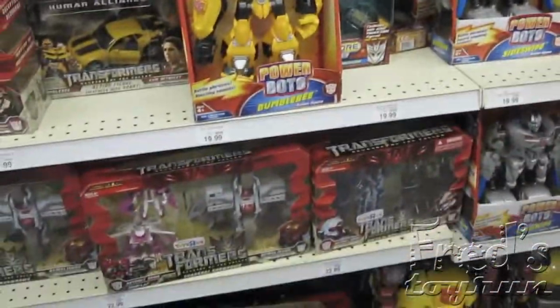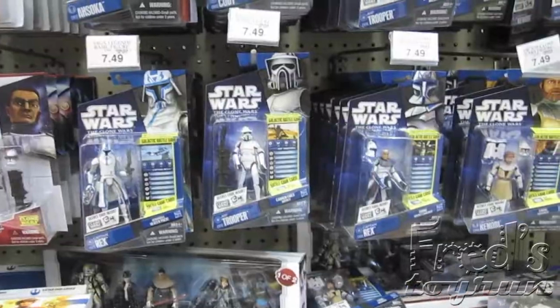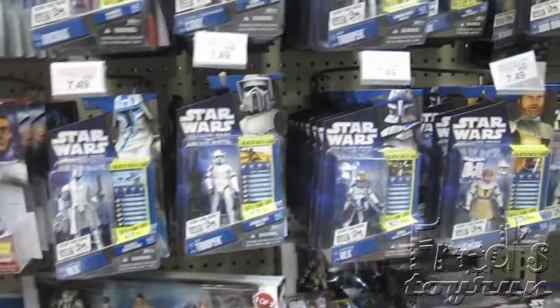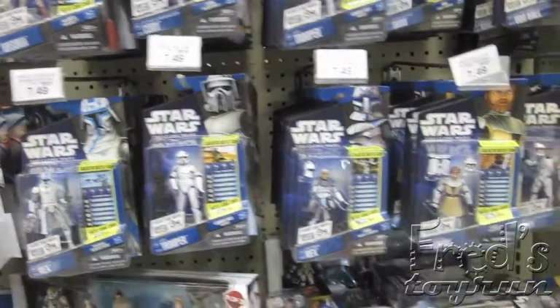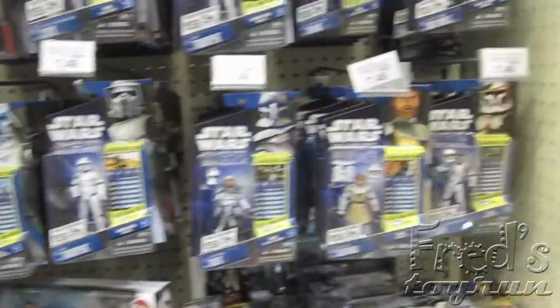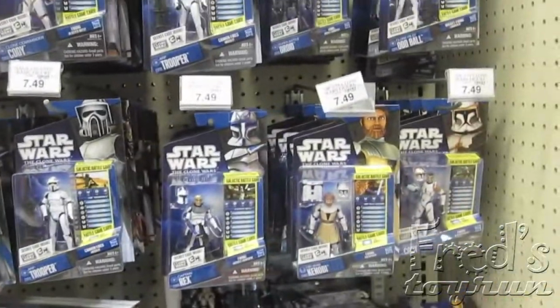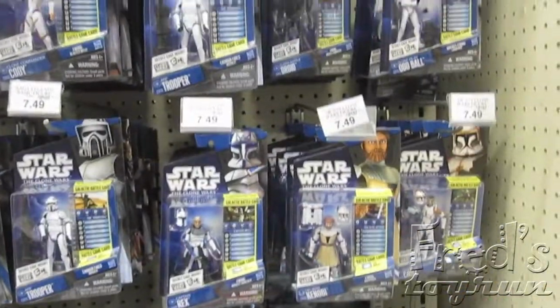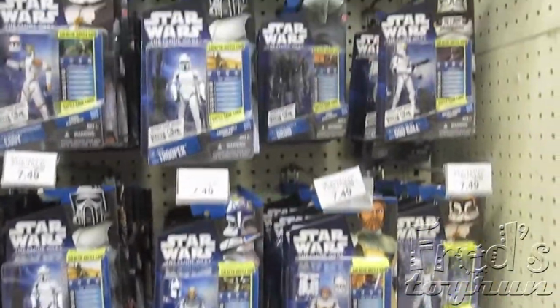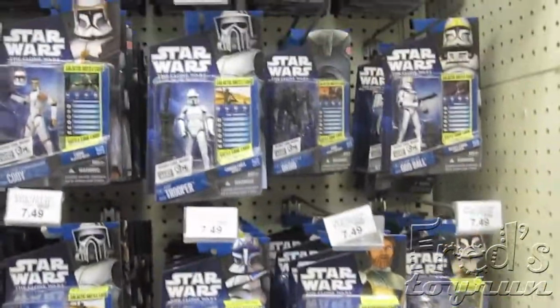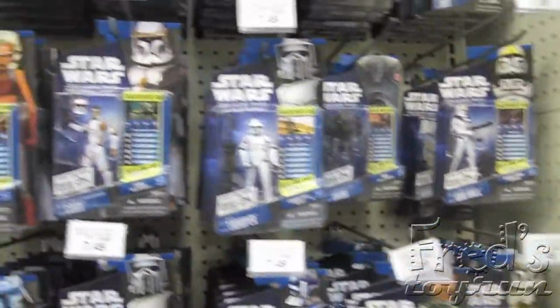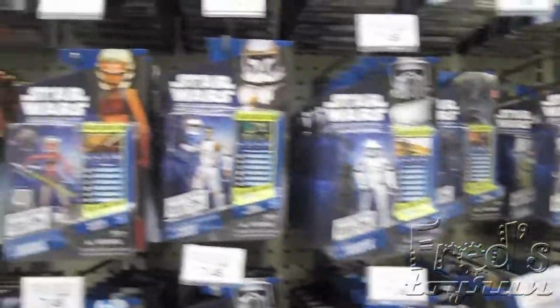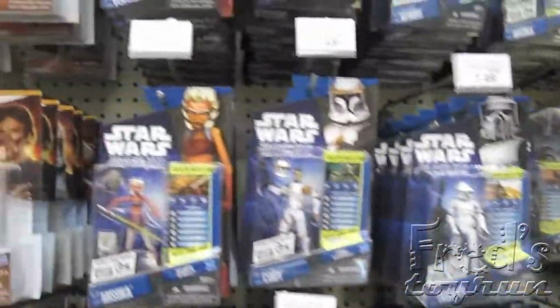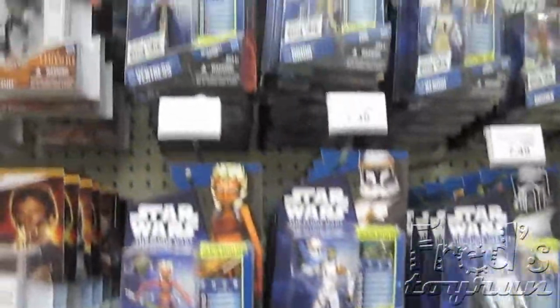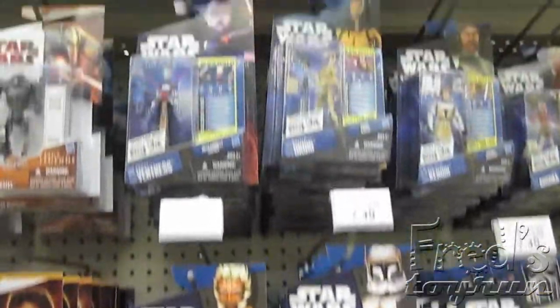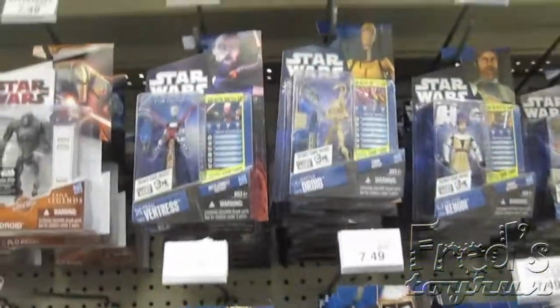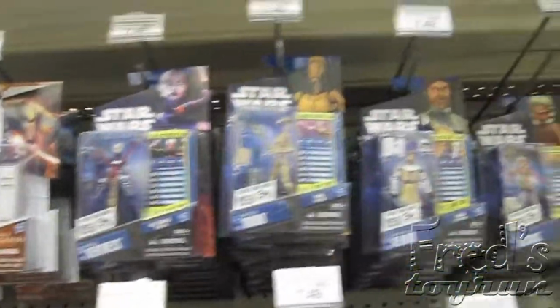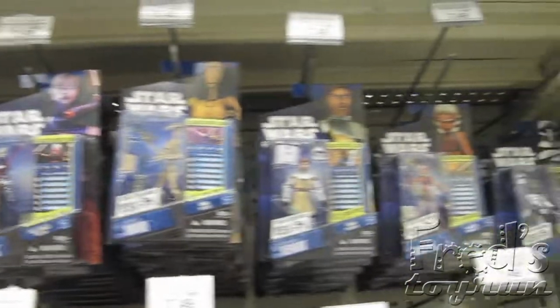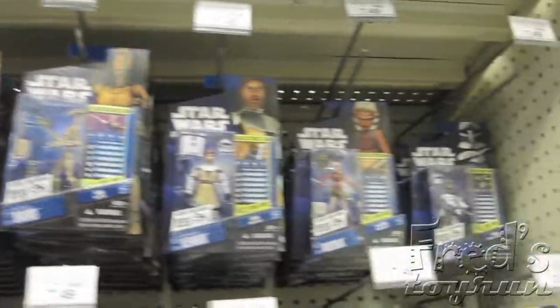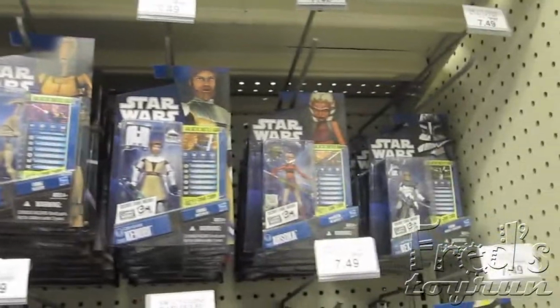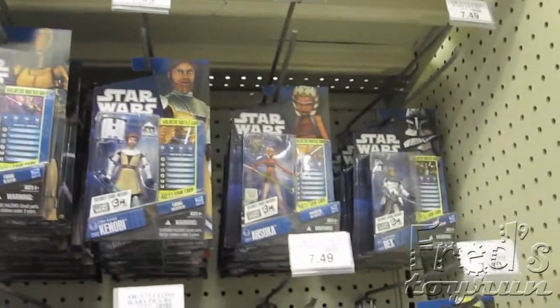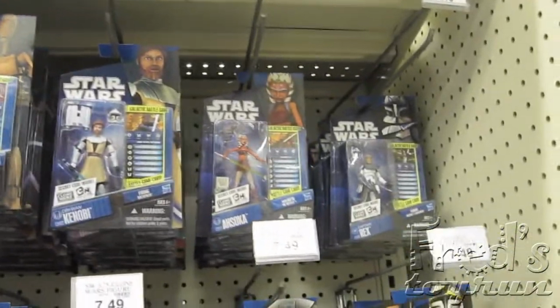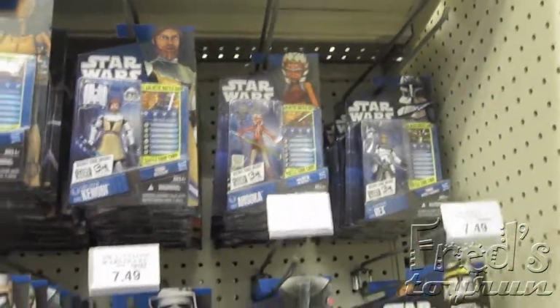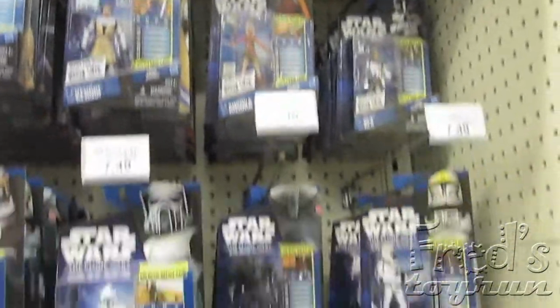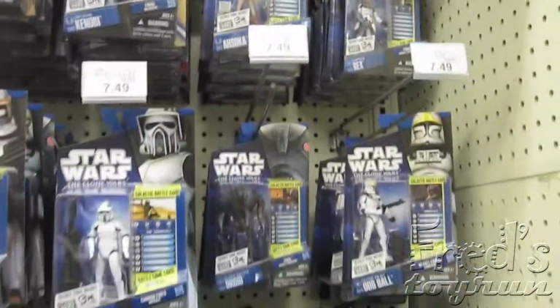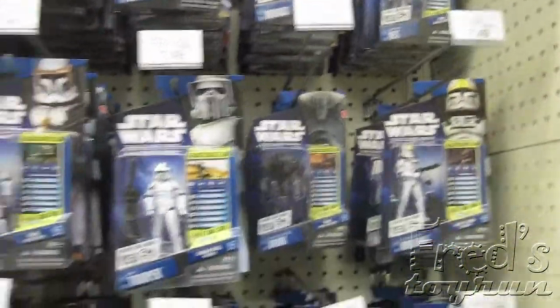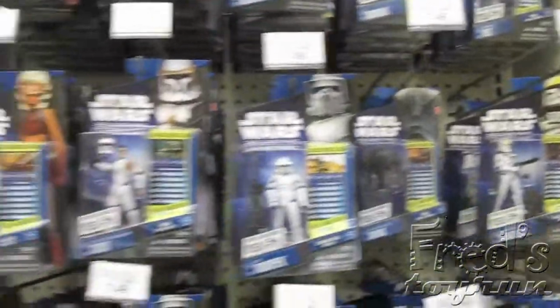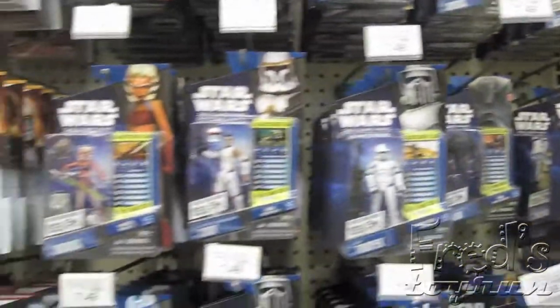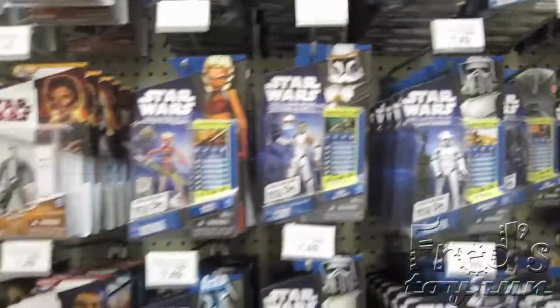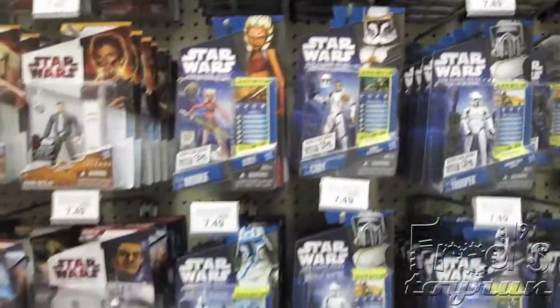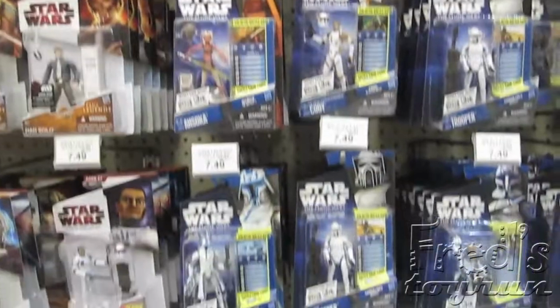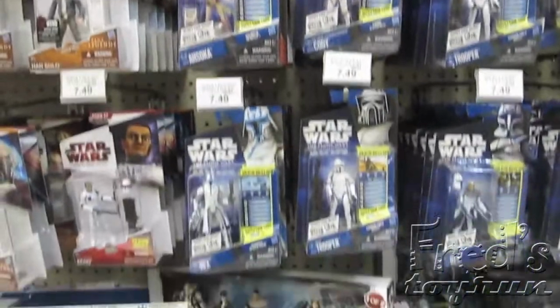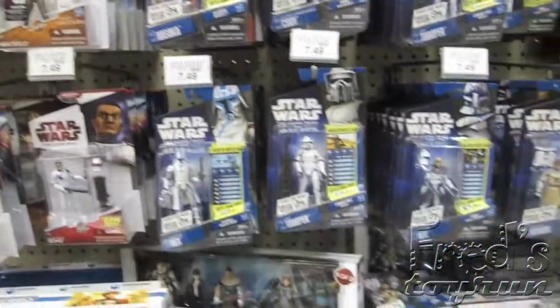These are definitely new — I haven't seen this packaging before. The new Star Wars figures. I'm sure they're old figures just with the new packaging. Hasbro has a tendency to do that.